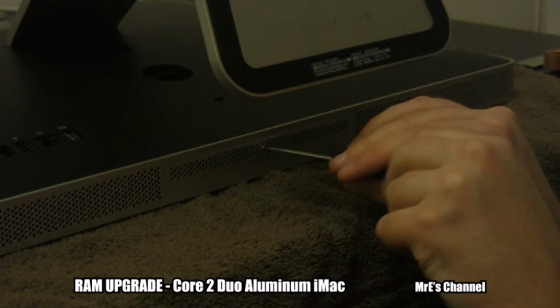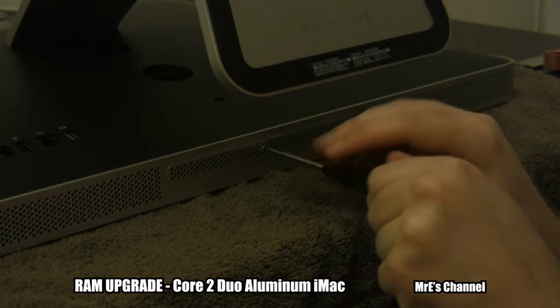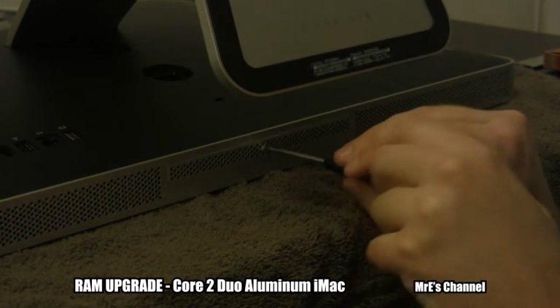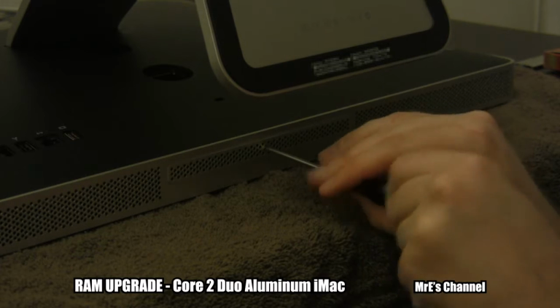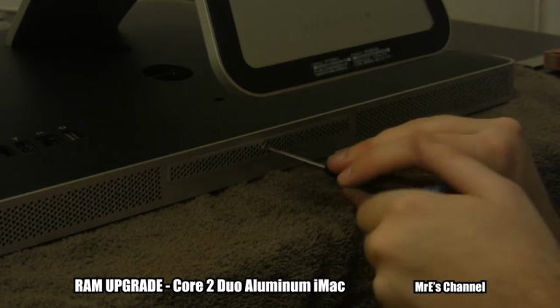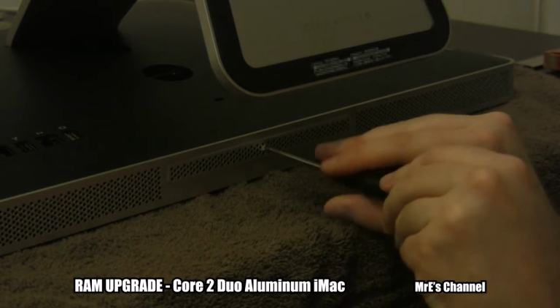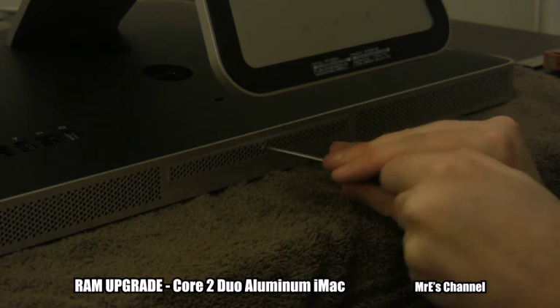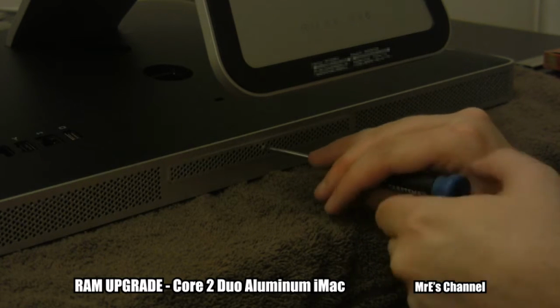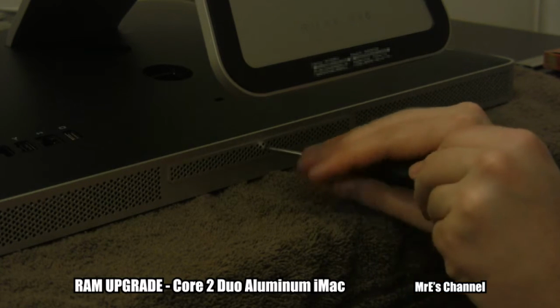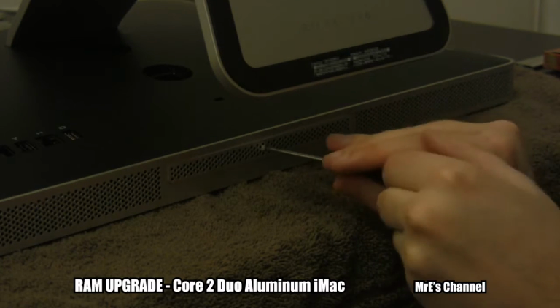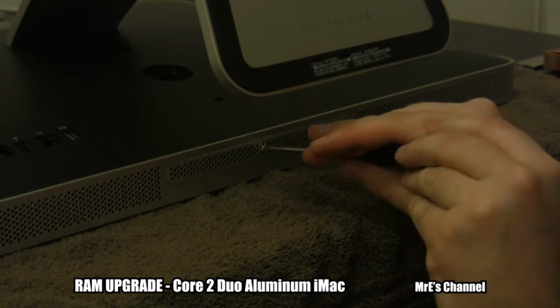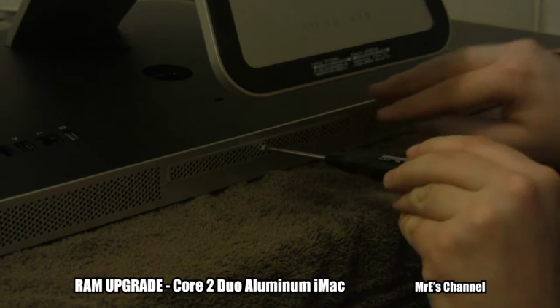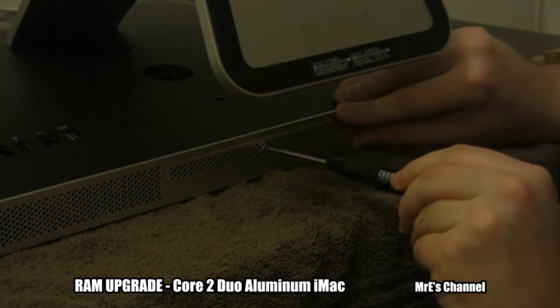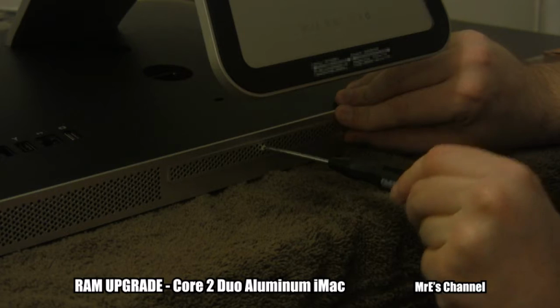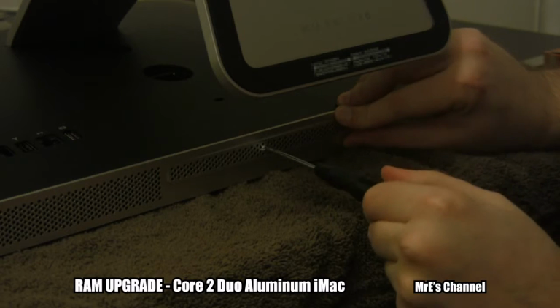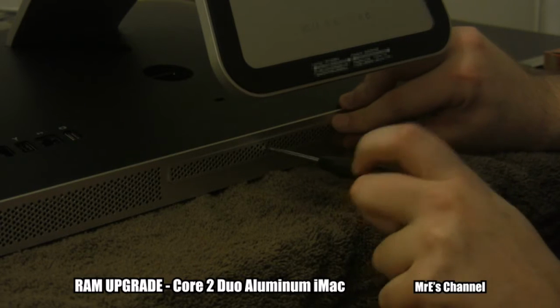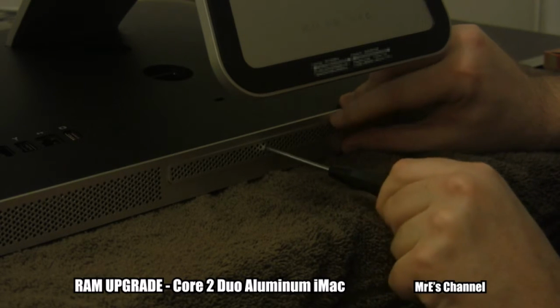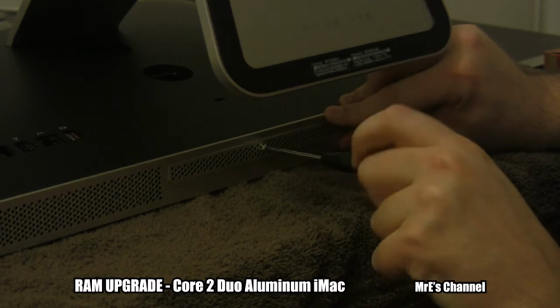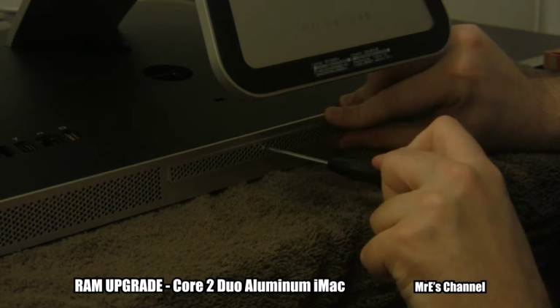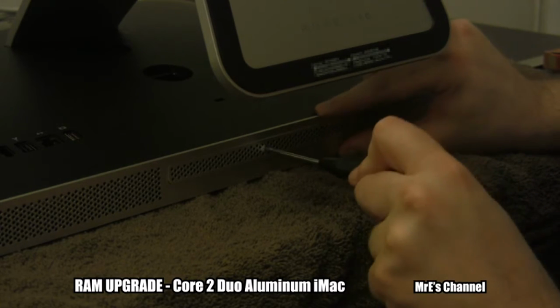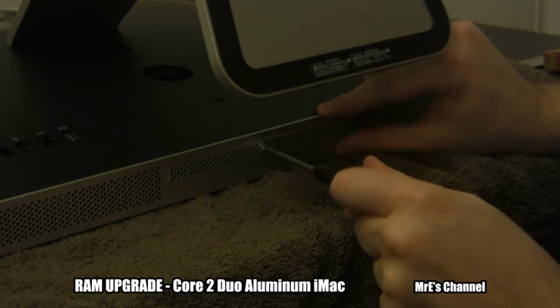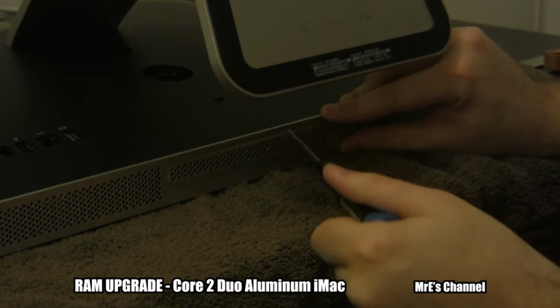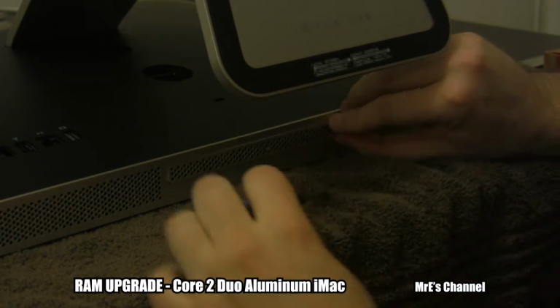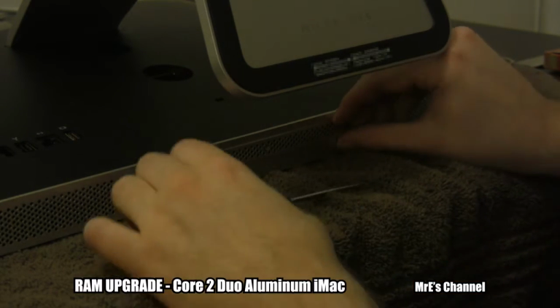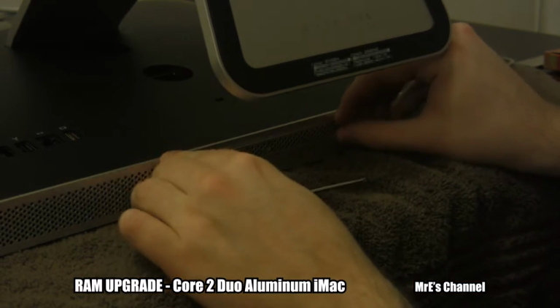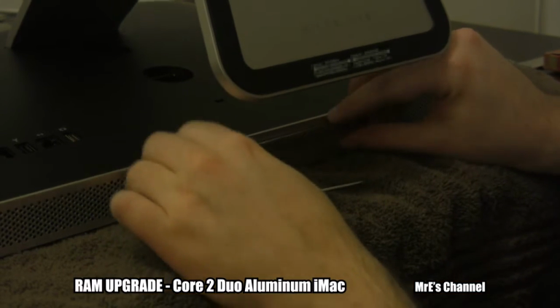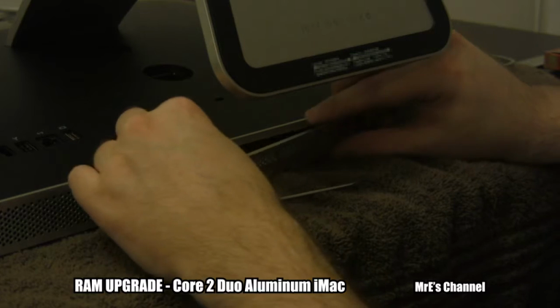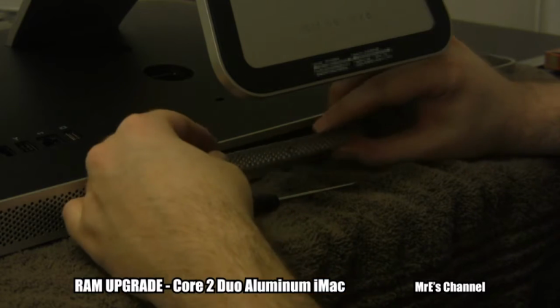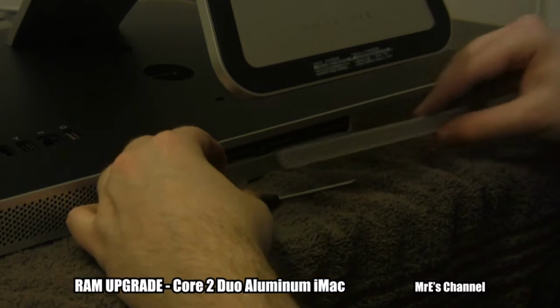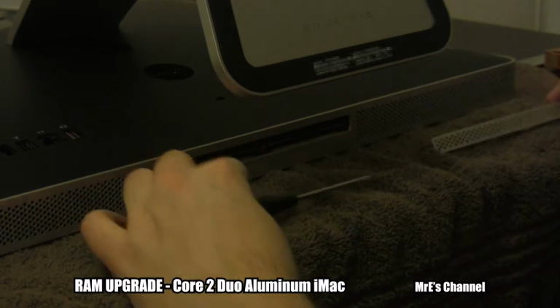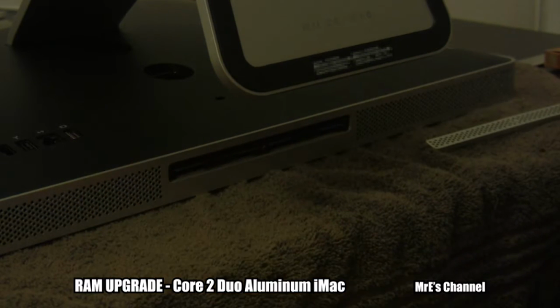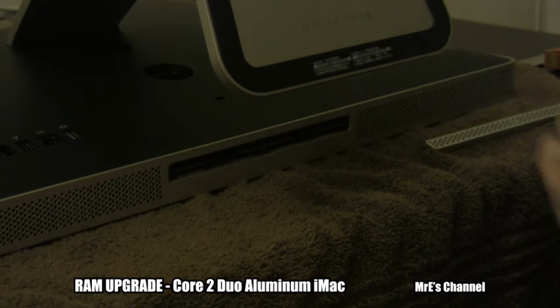You just need to lay it down flat on something soft to protect the screen — in this case I used a towel. Then just unscrew that plate and it comes right off.